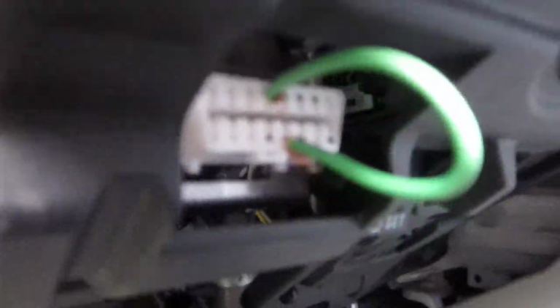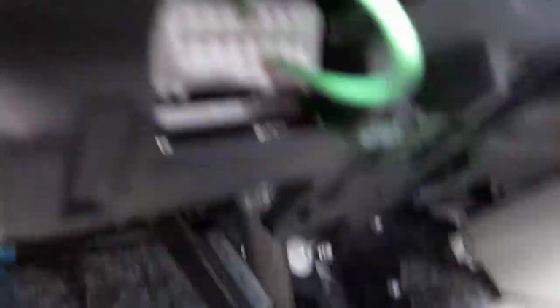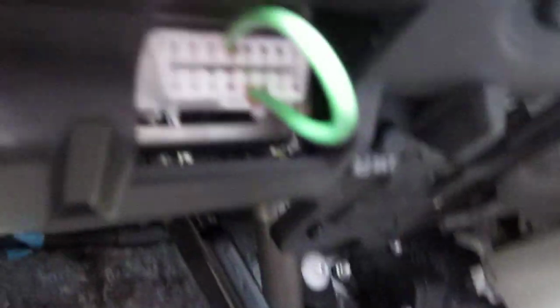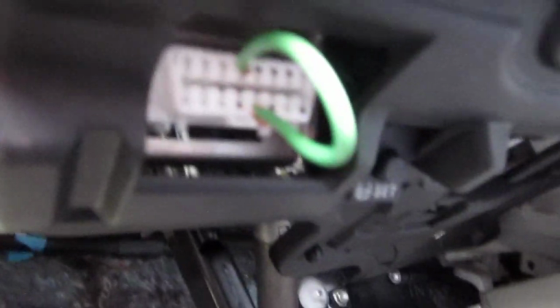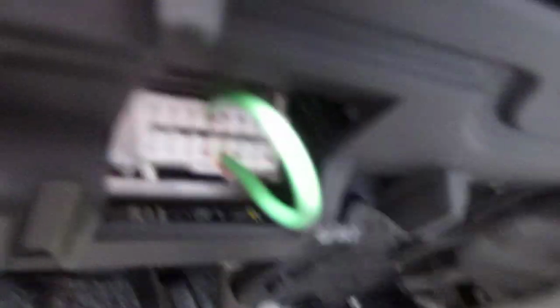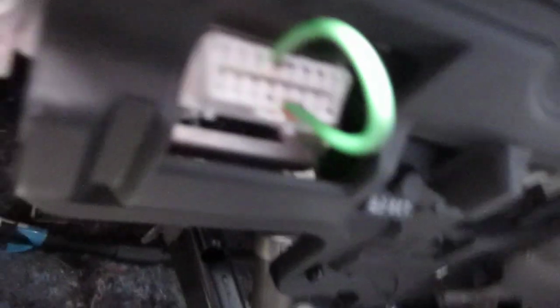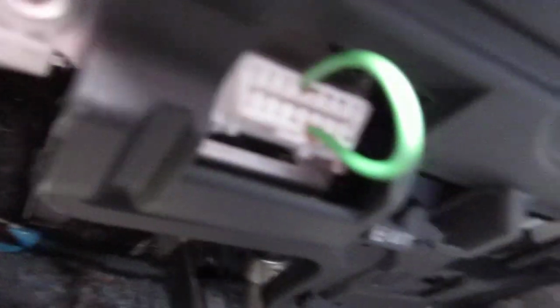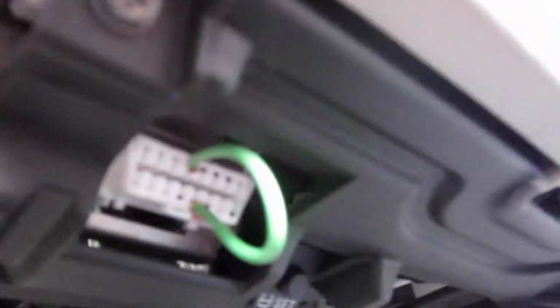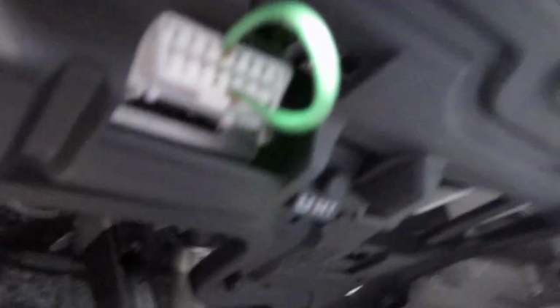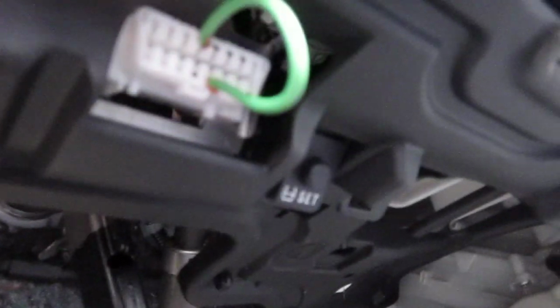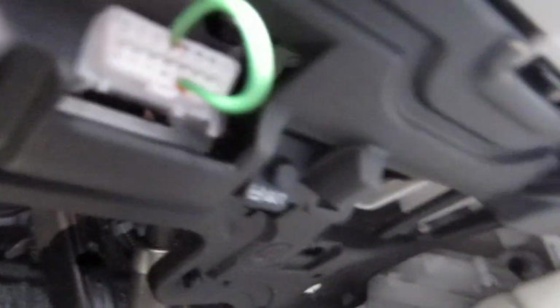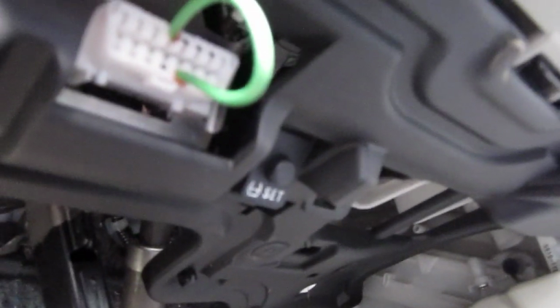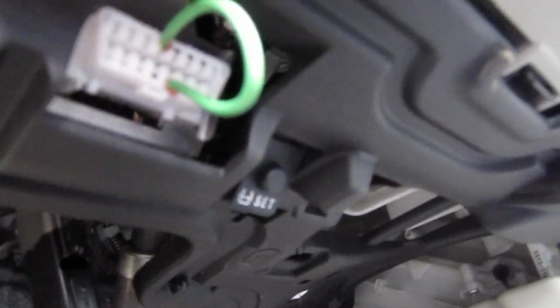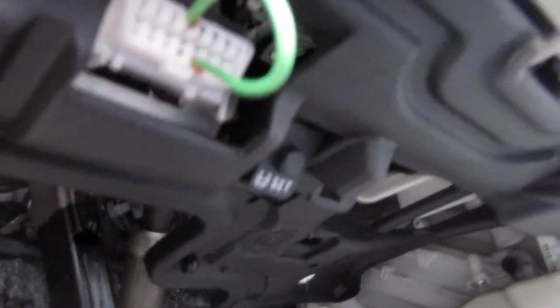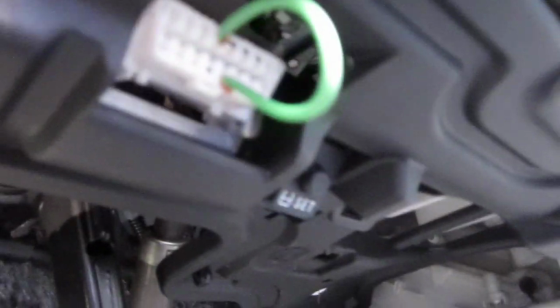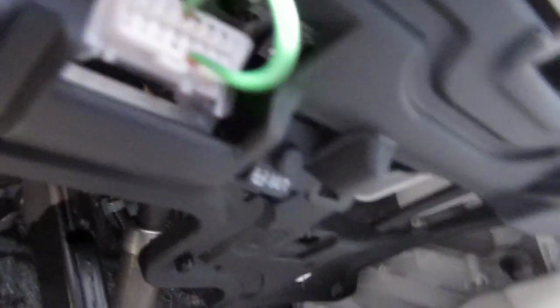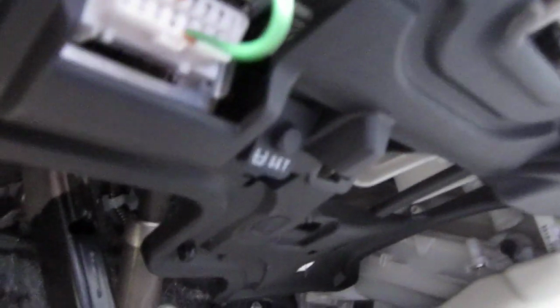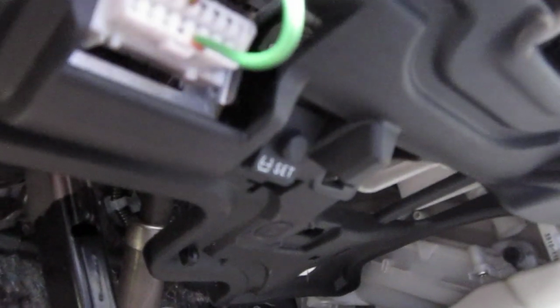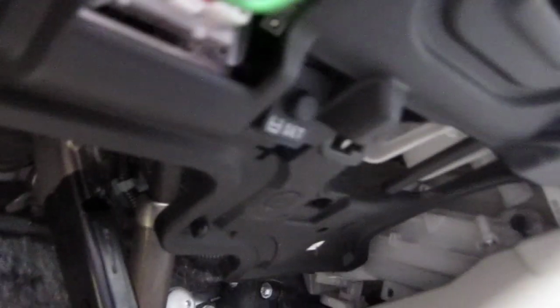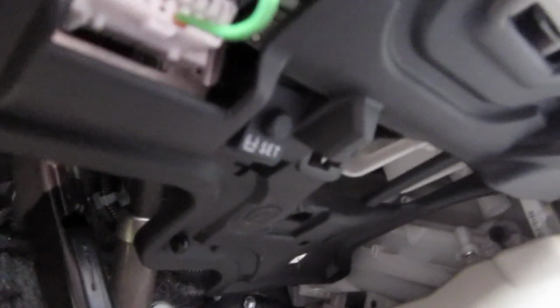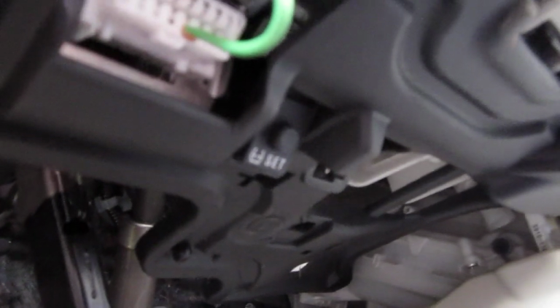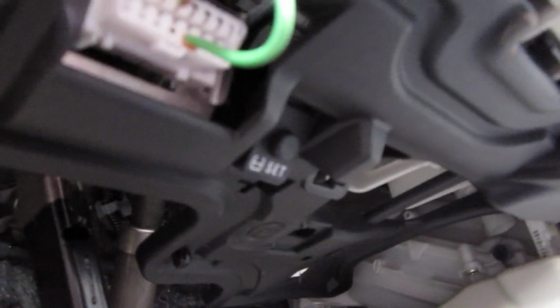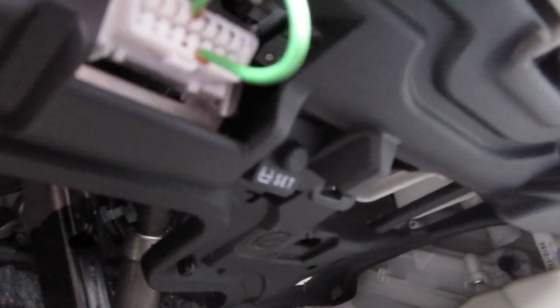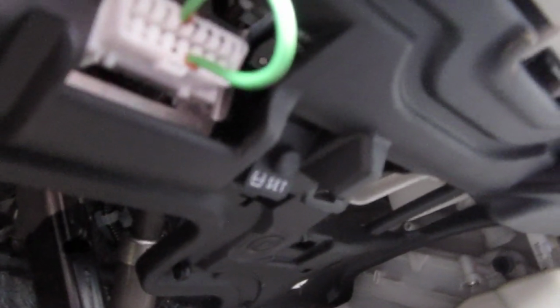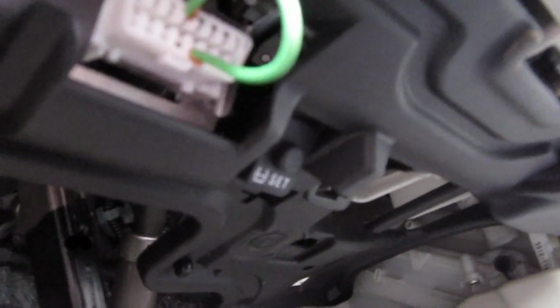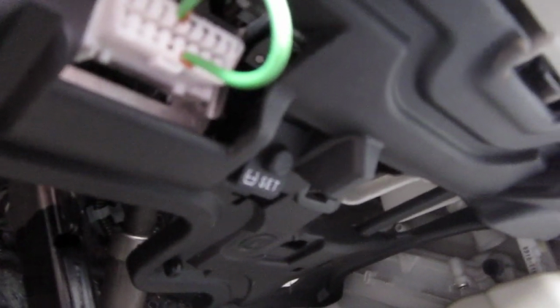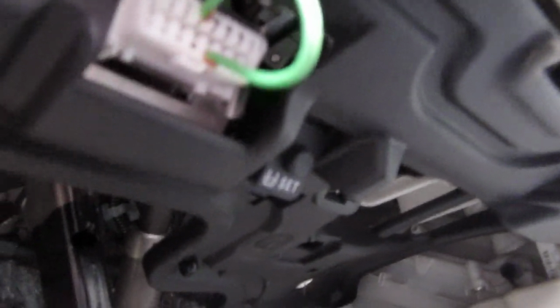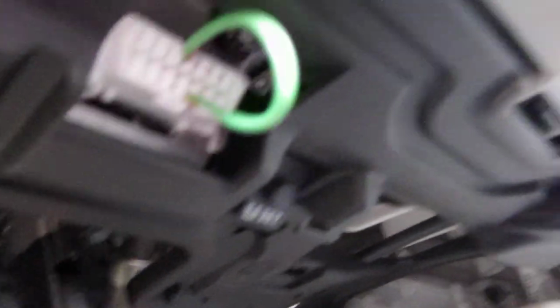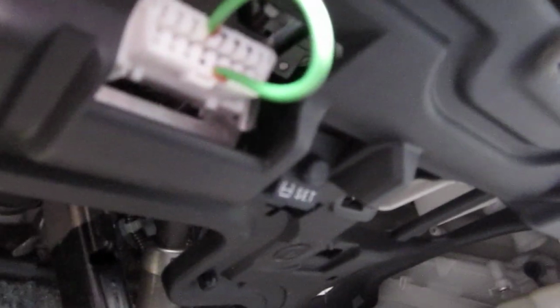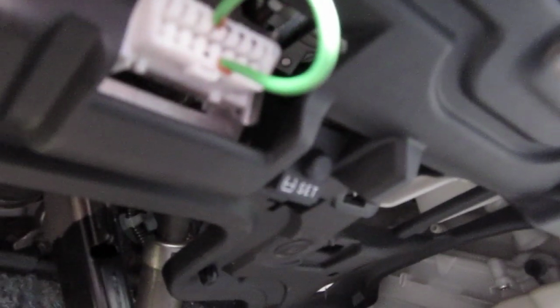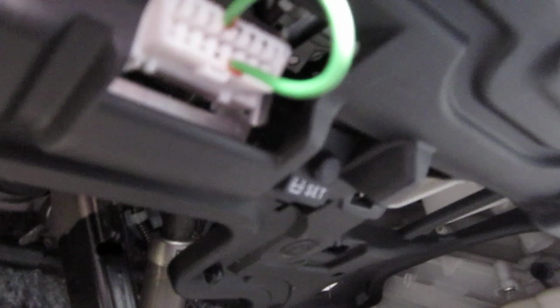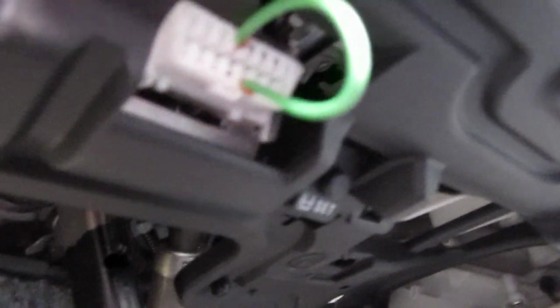You want to connect pins number 4 and 13, which is your CG and TC.